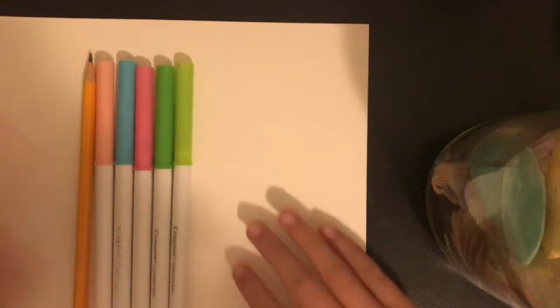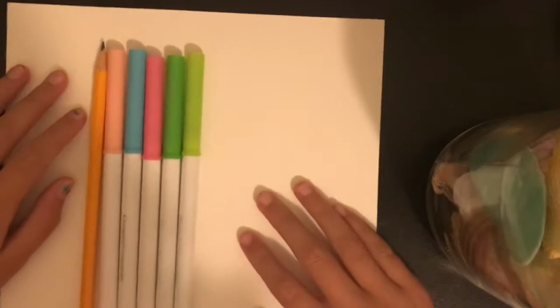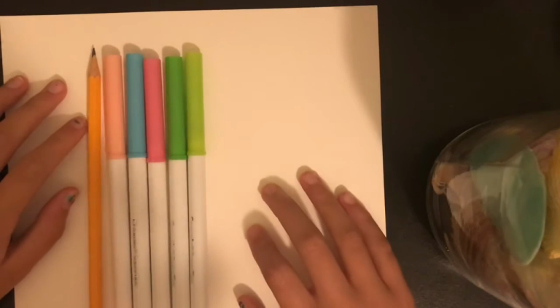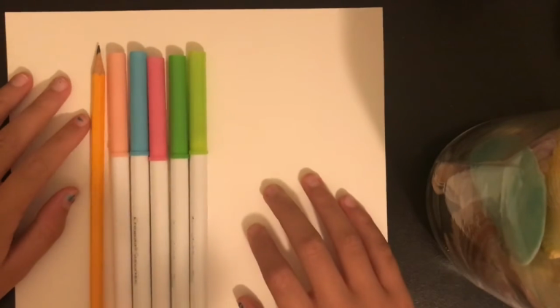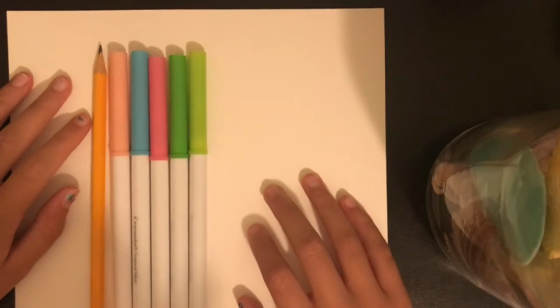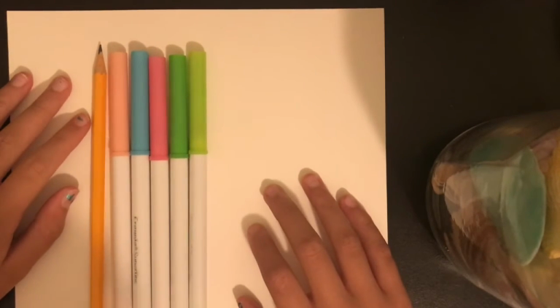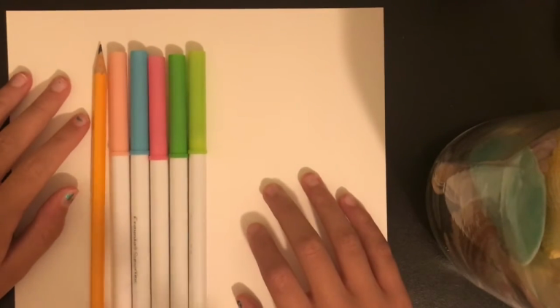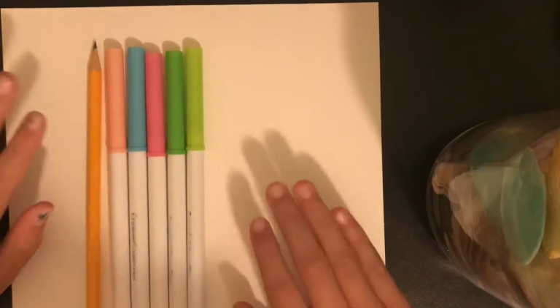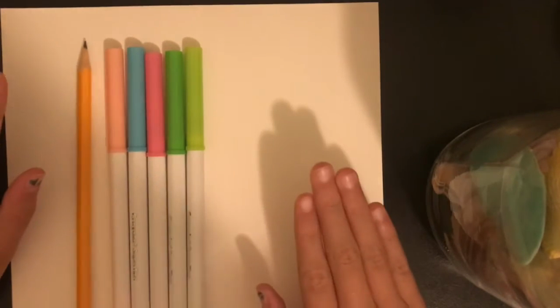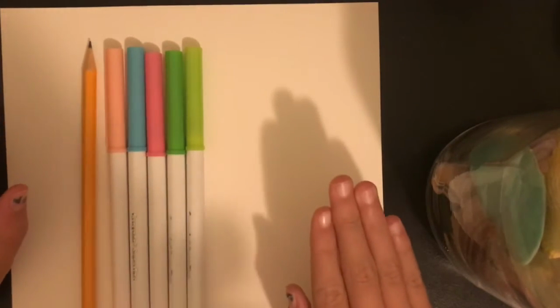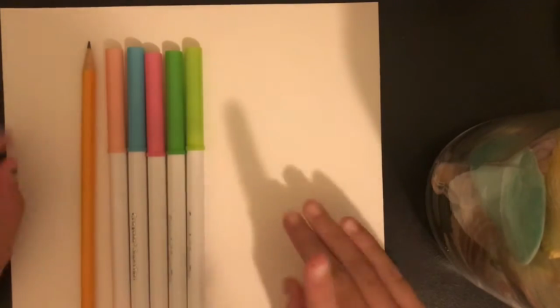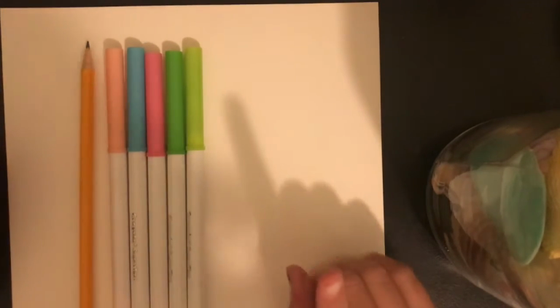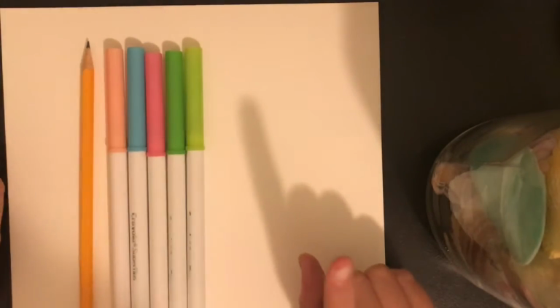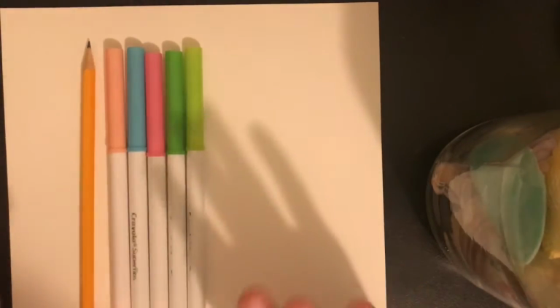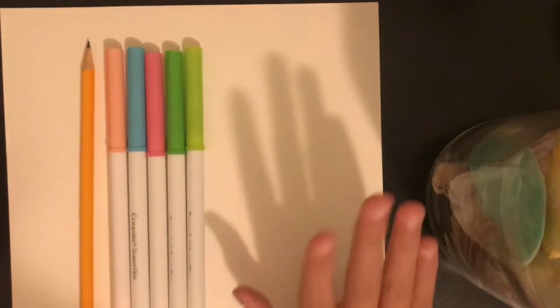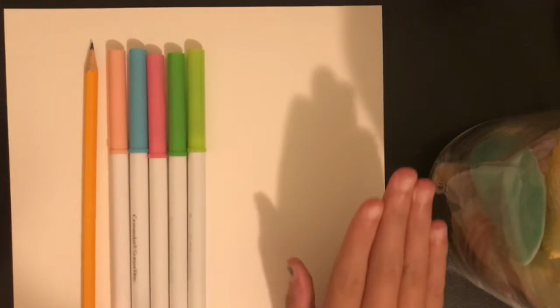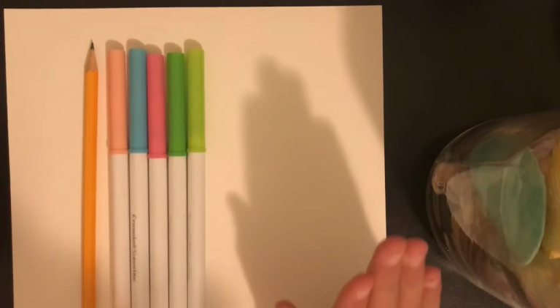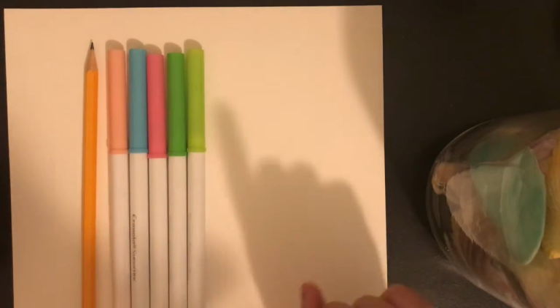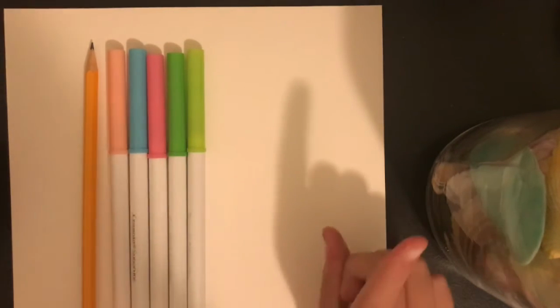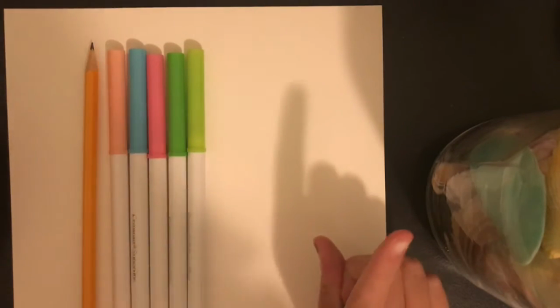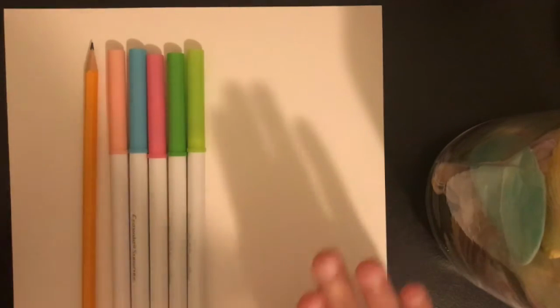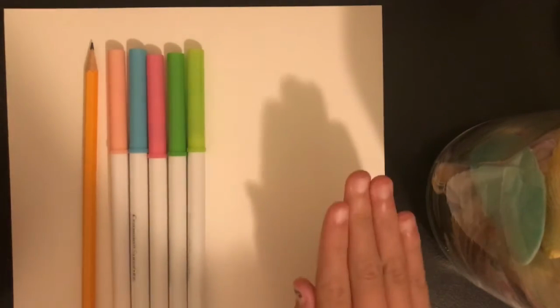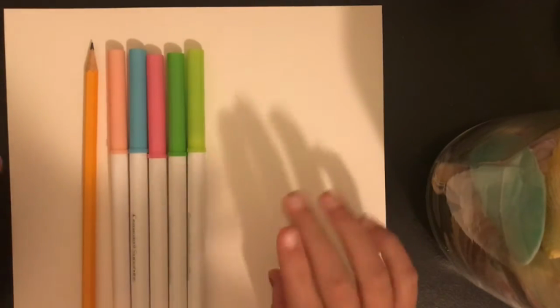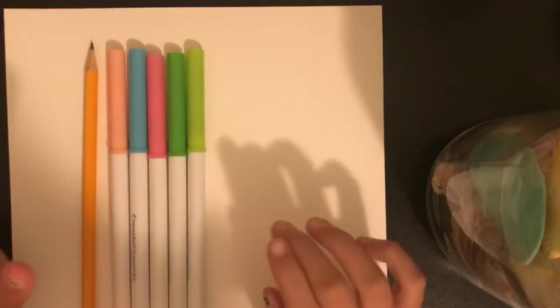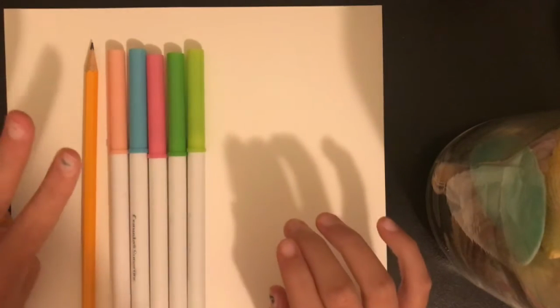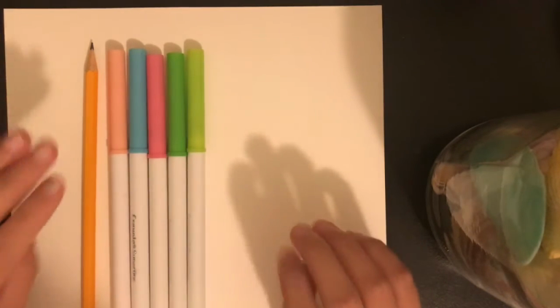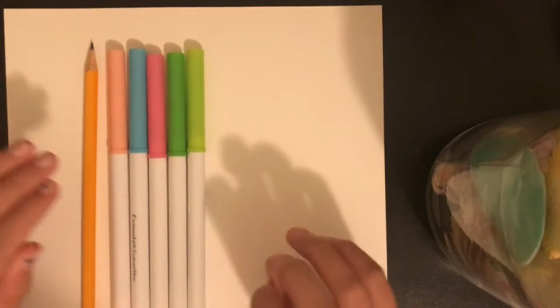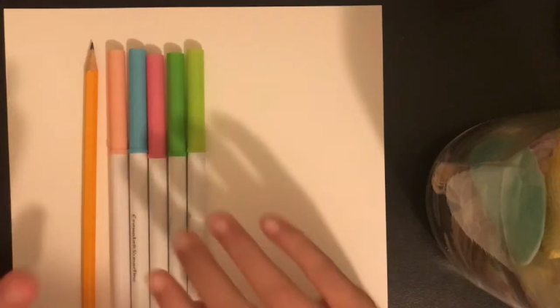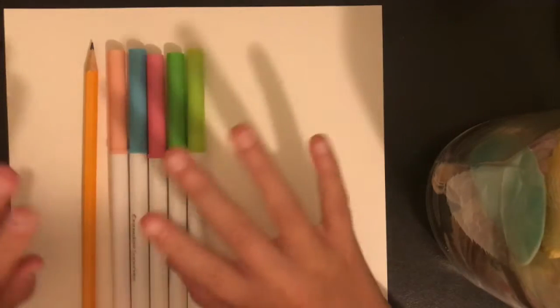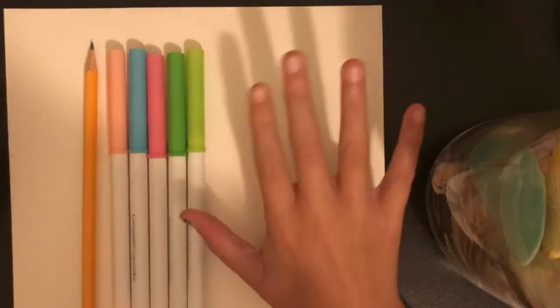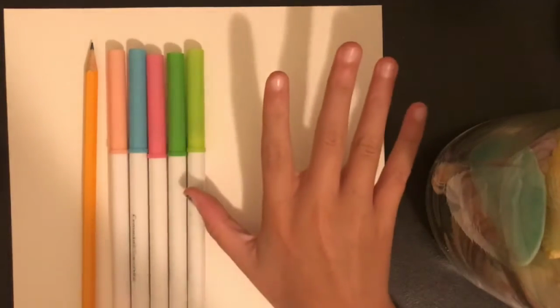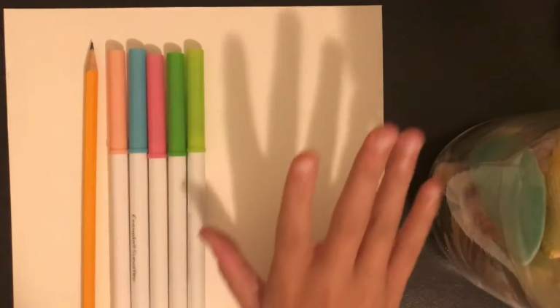Hey guys, it's me Danielle. Welcome back to my channel. Today I'm going to be showing you all how to draw a cartoon version of a fairy. This is episode 3 of Mythical Creatures Edition.